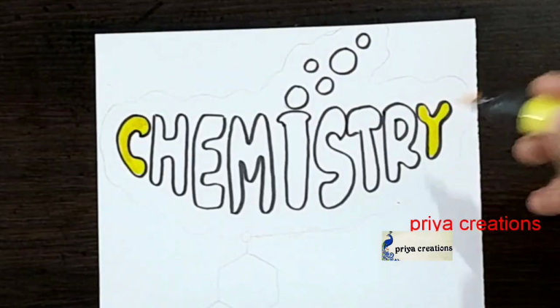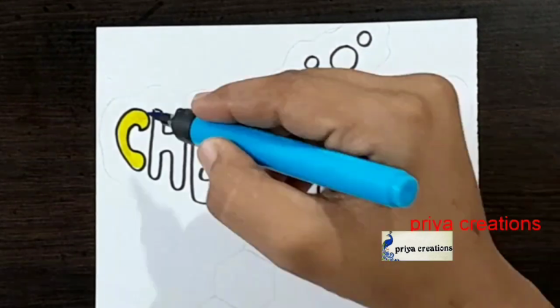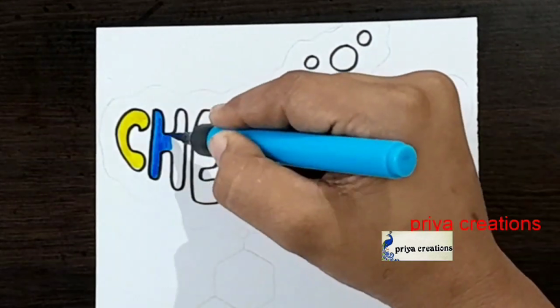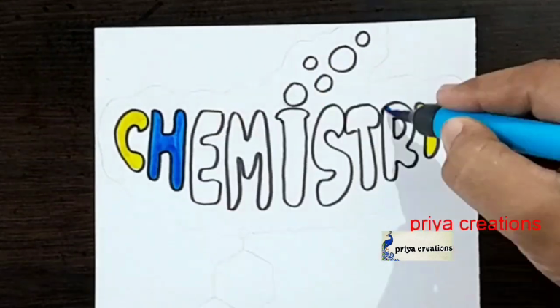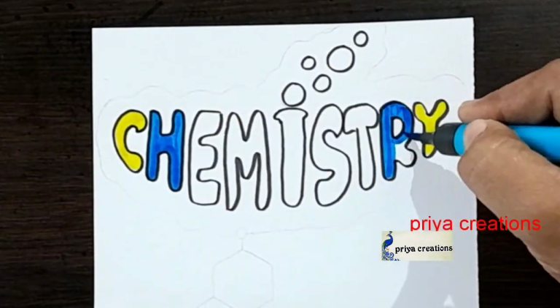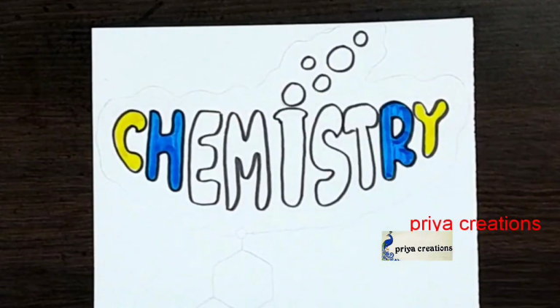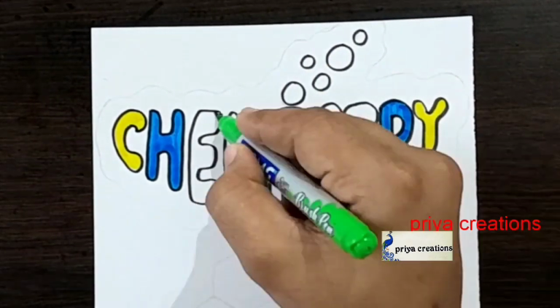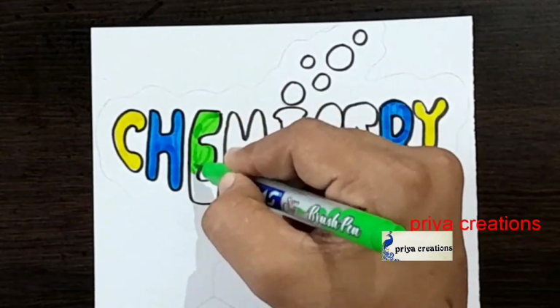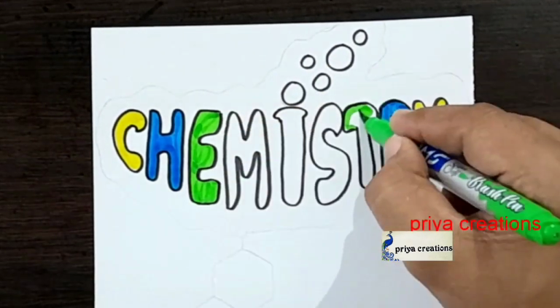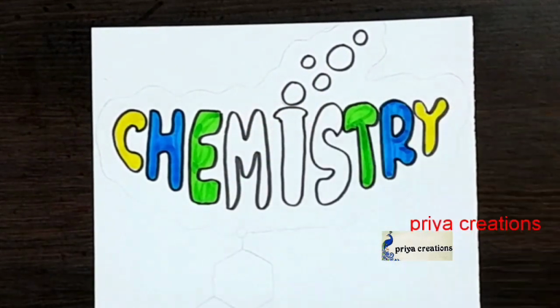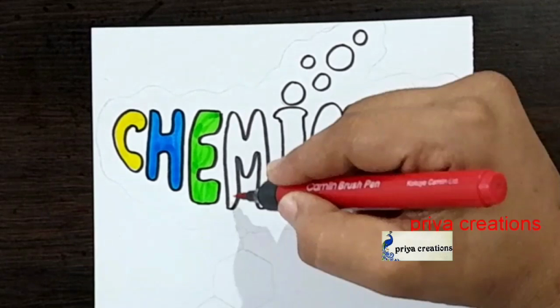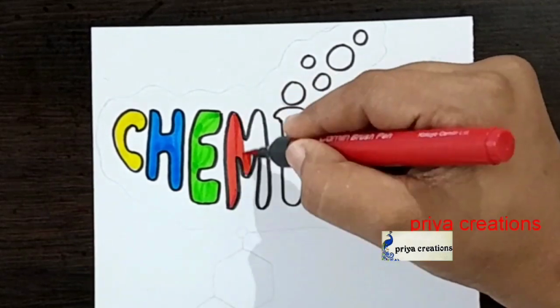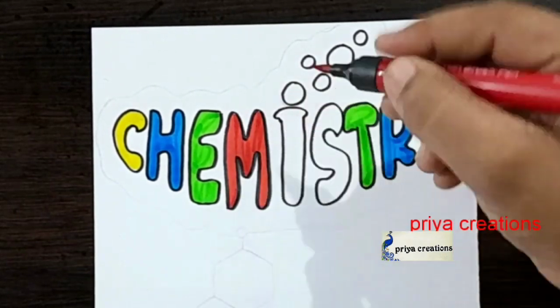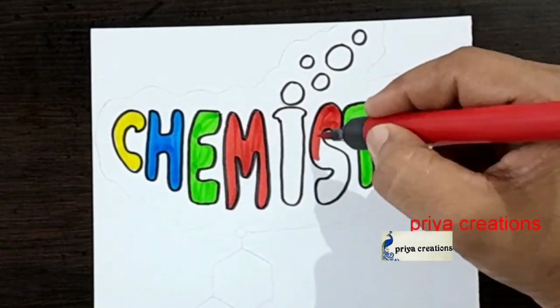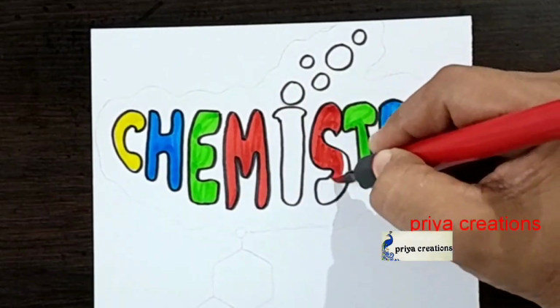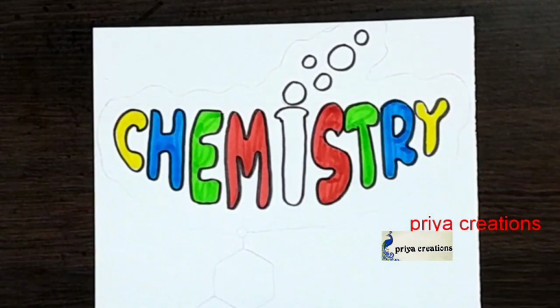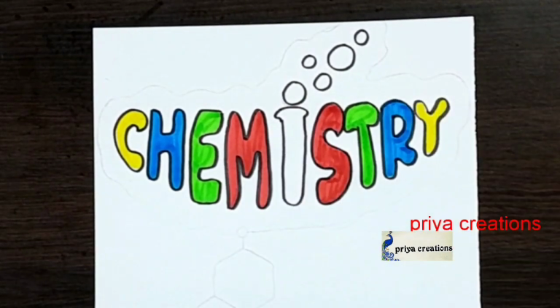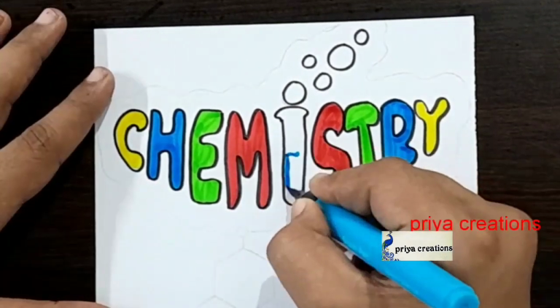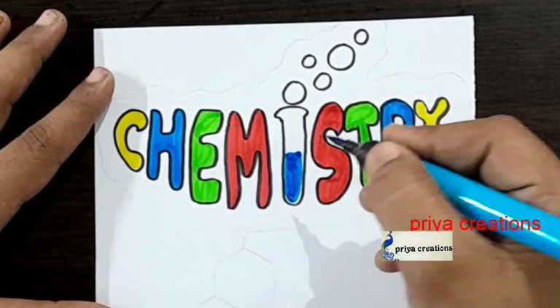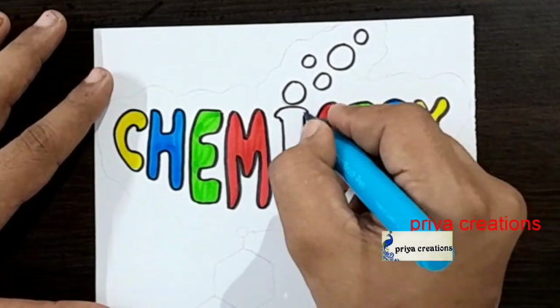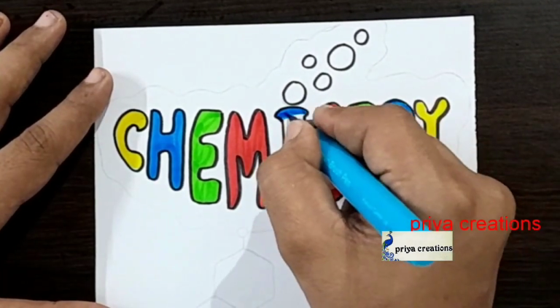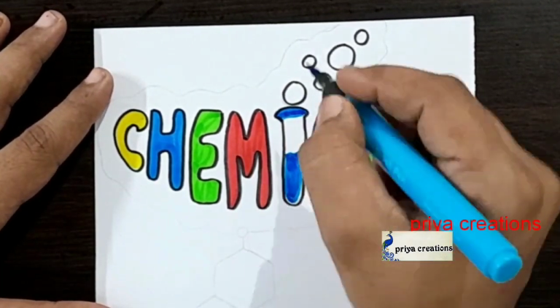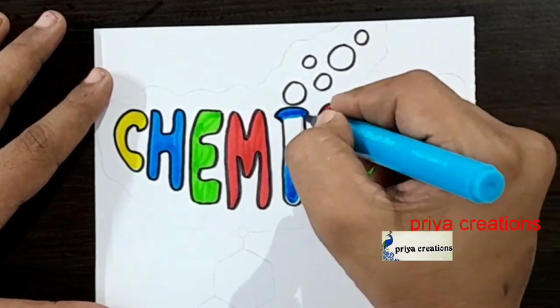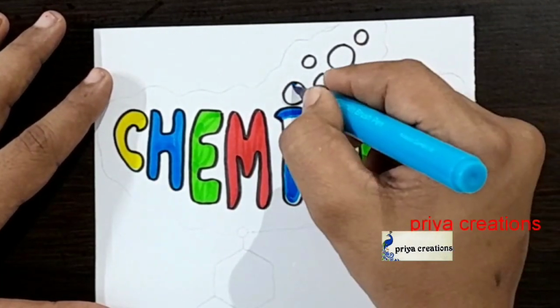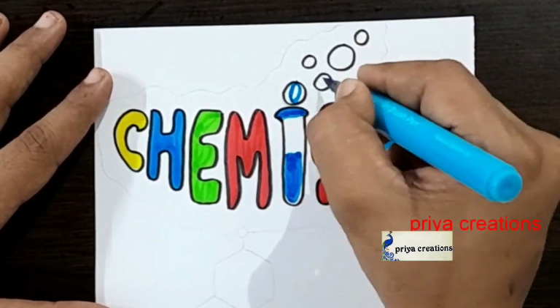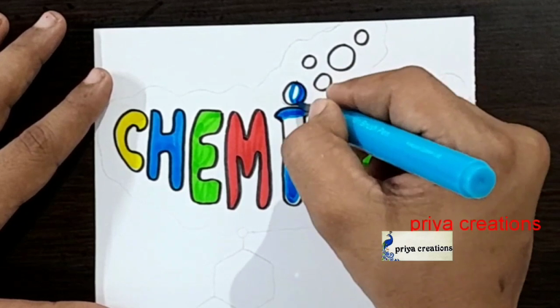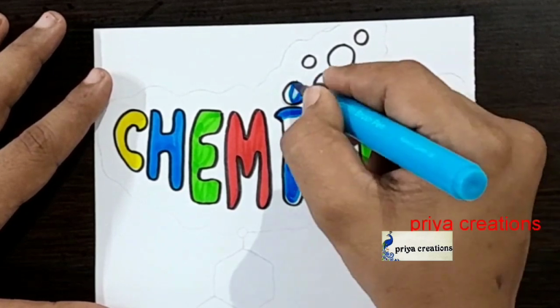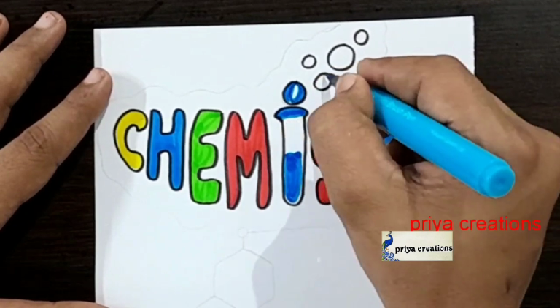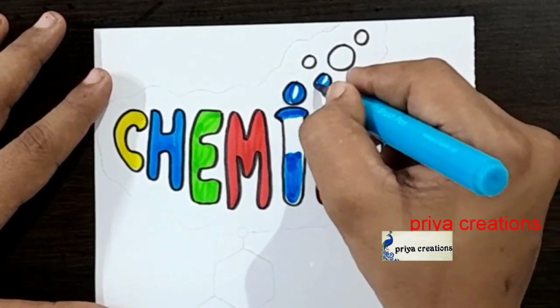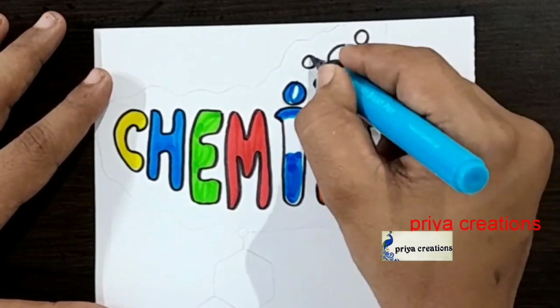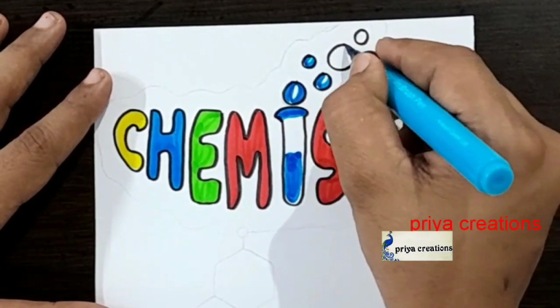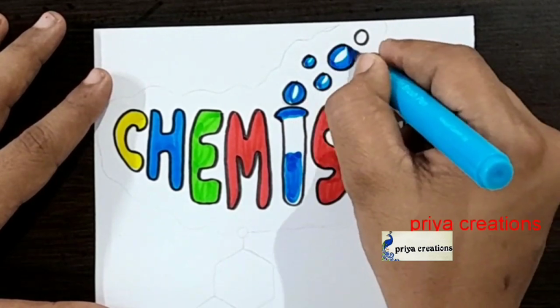Here are the colors I'm using: yellow color brush pen, light blue color brush pen, green color, and red color brush pen. Now I'm using the light blue color brush pen — if you want, you can use a color pen or sketch pen, whatever you want.